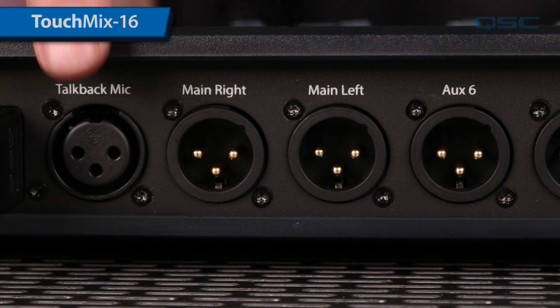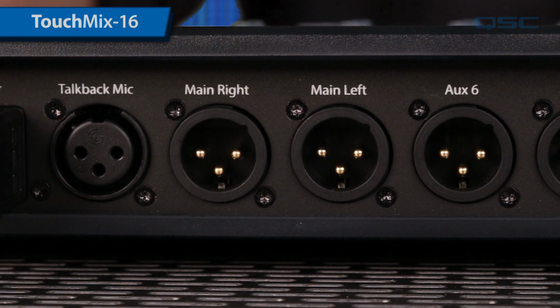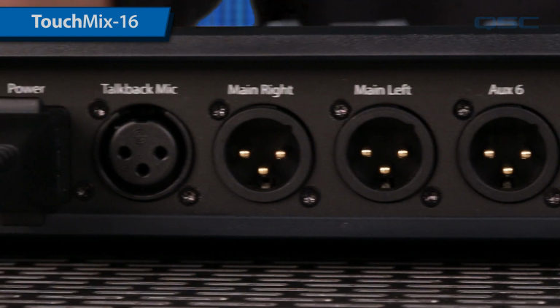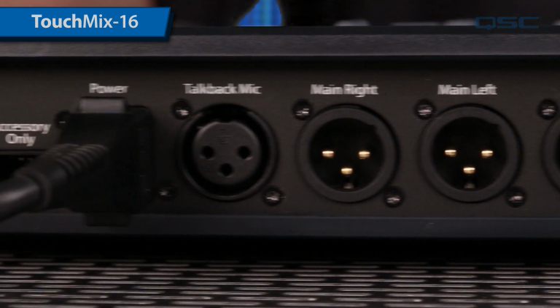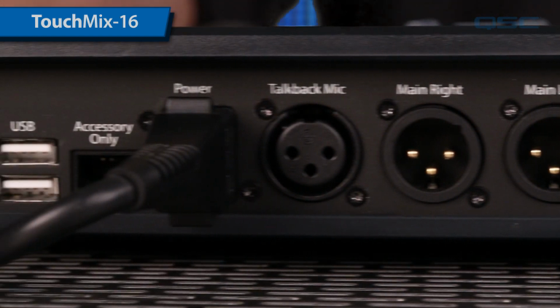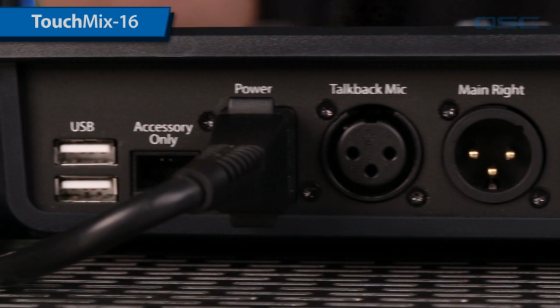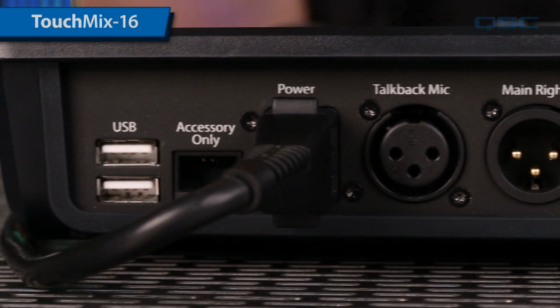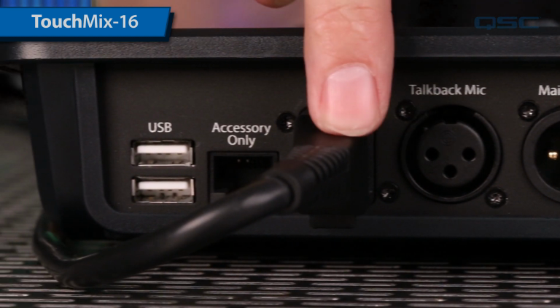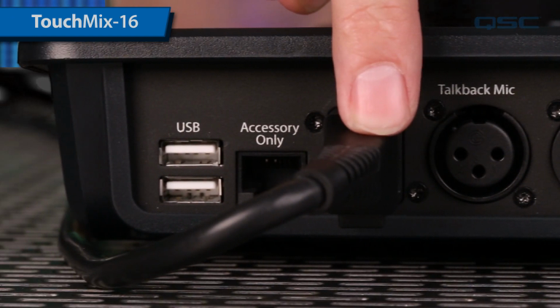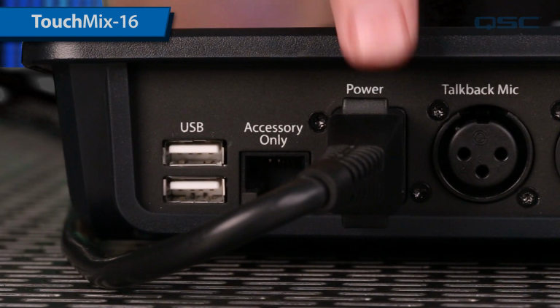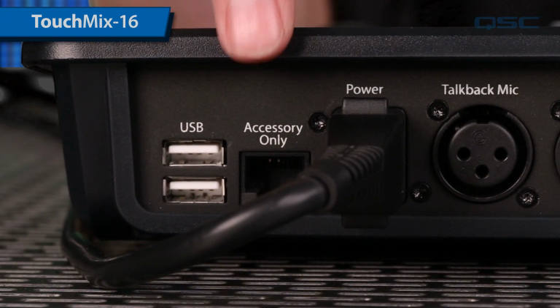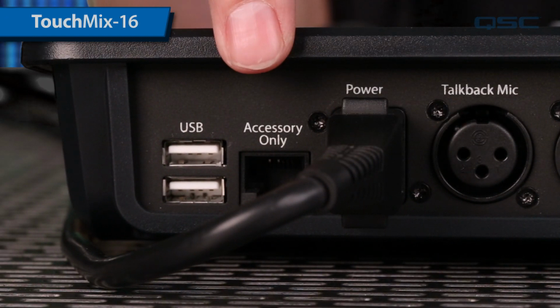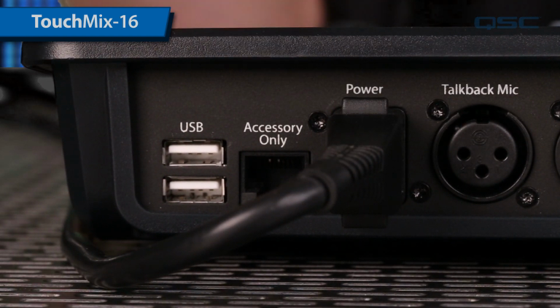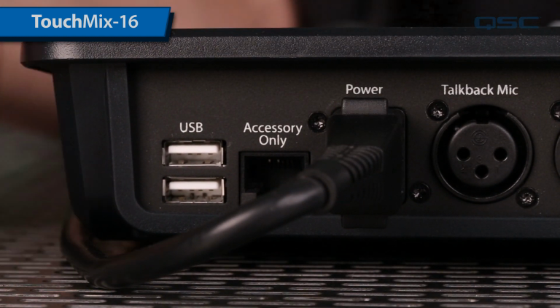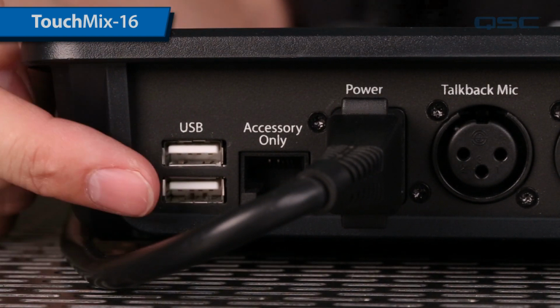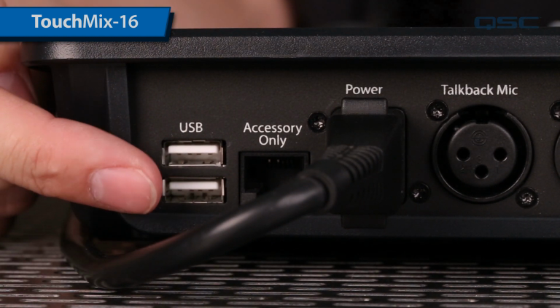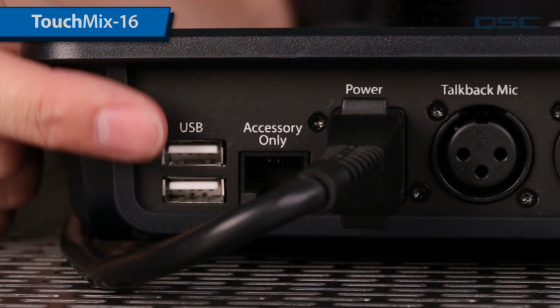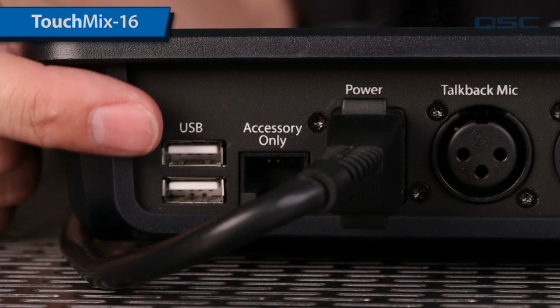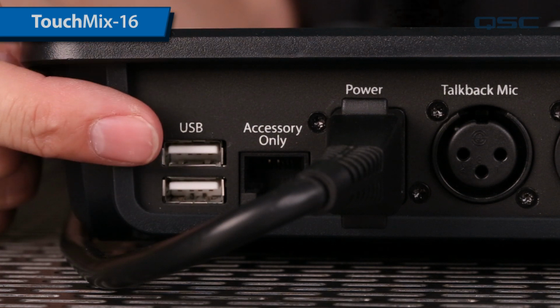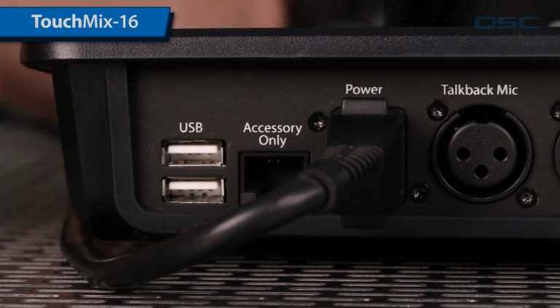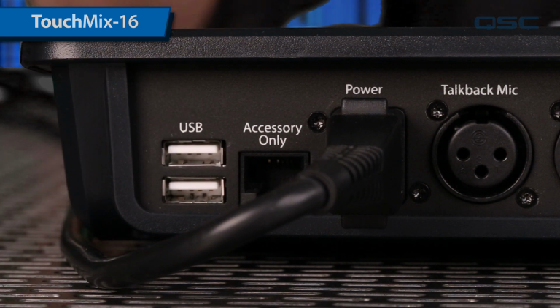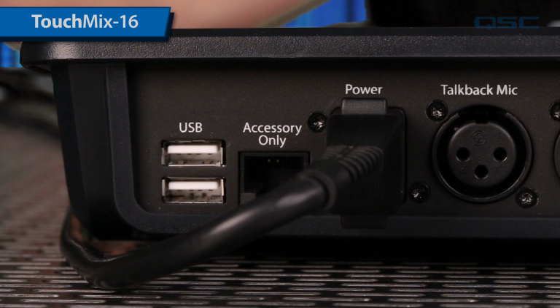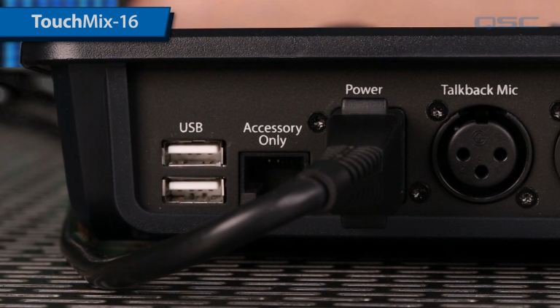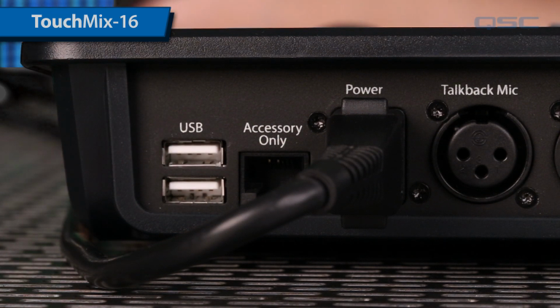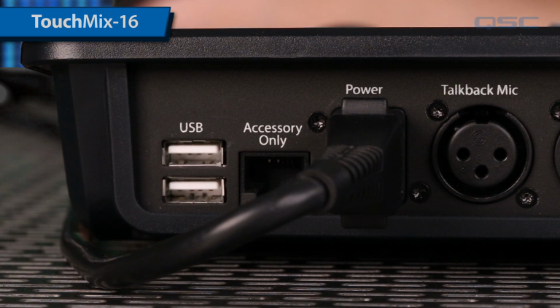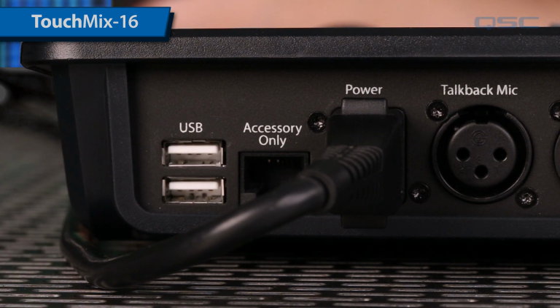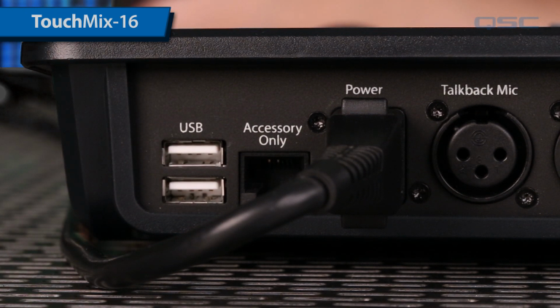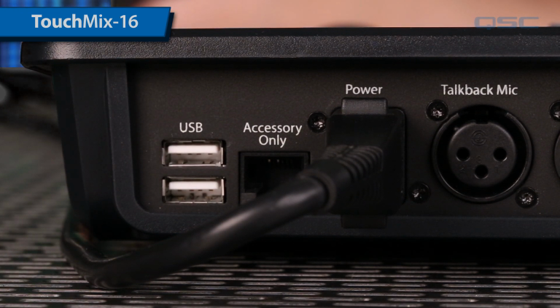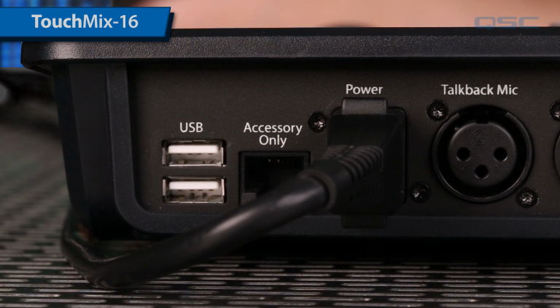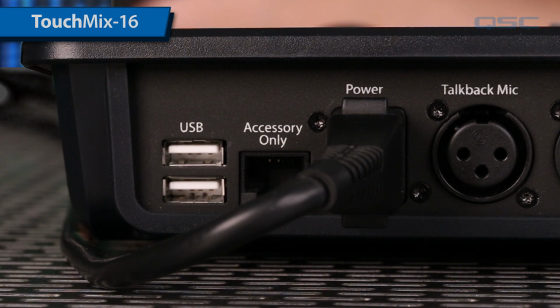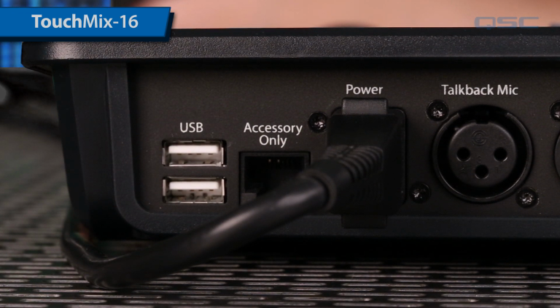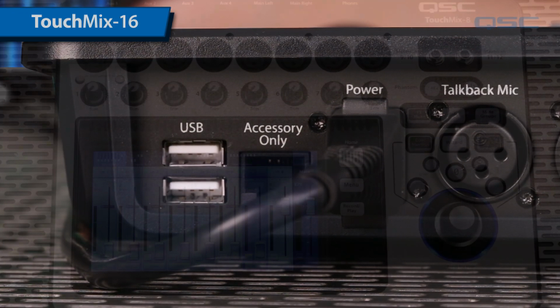On both models you'll also find the power supply connector, an accessory jack, and two USB ports for media recording, playback, and a Wi-Fi dongle for a wireless connection on the rear panel.